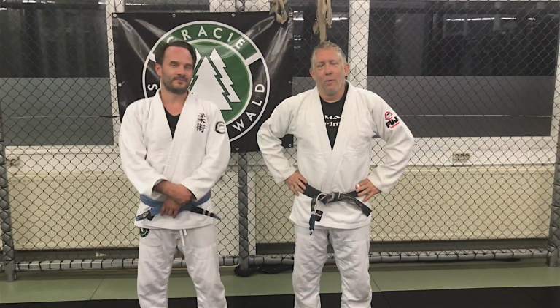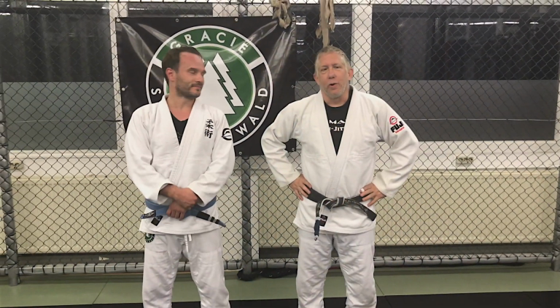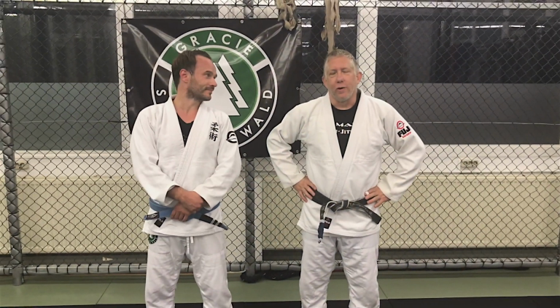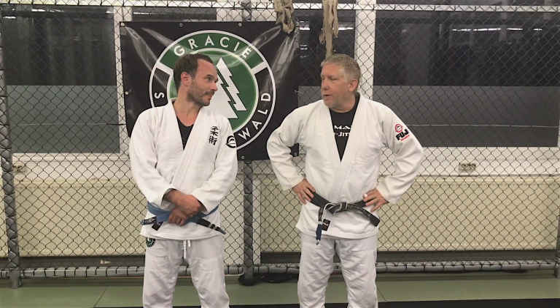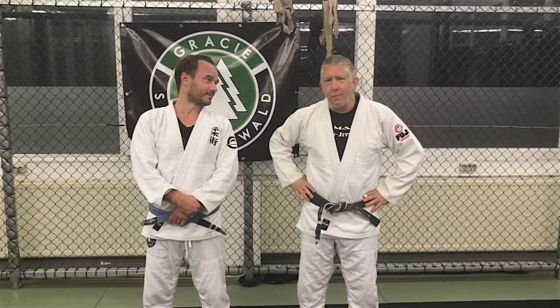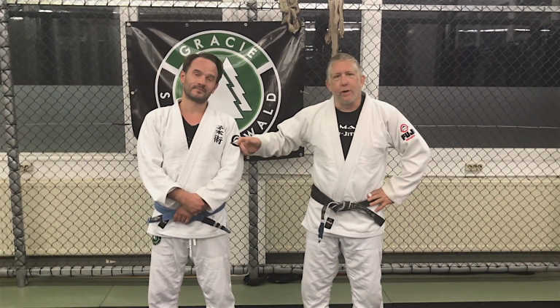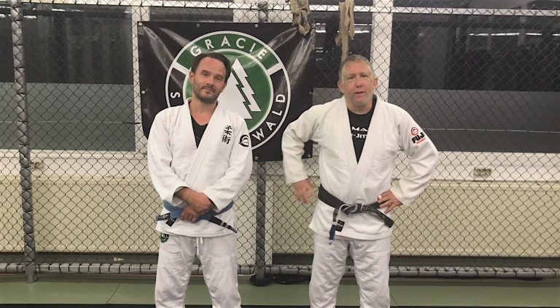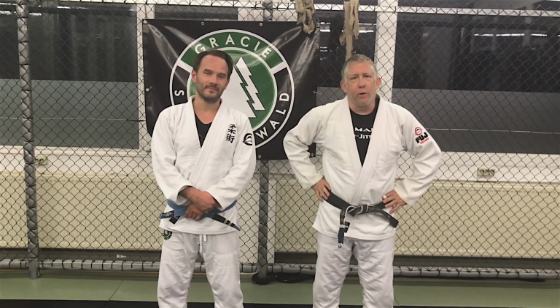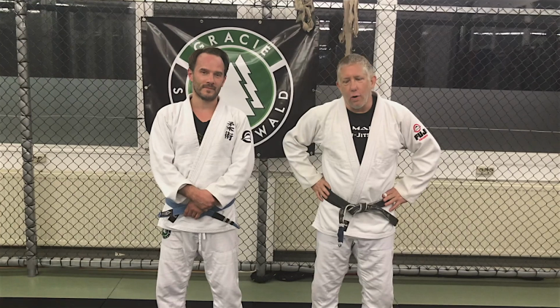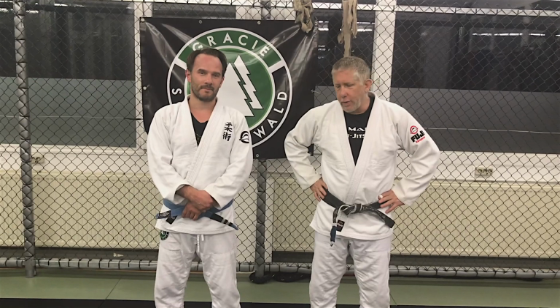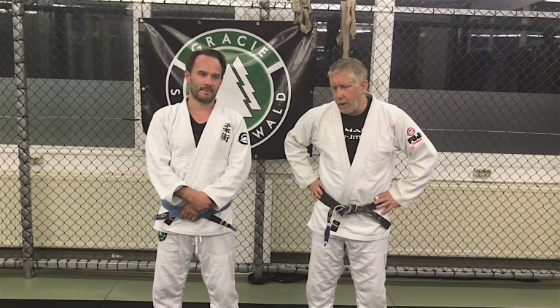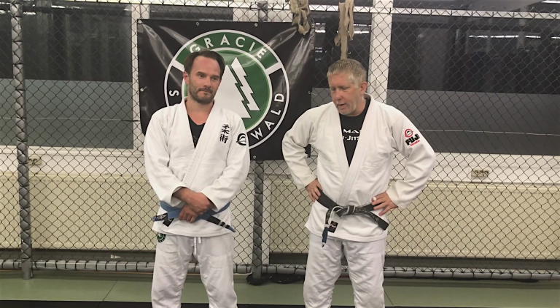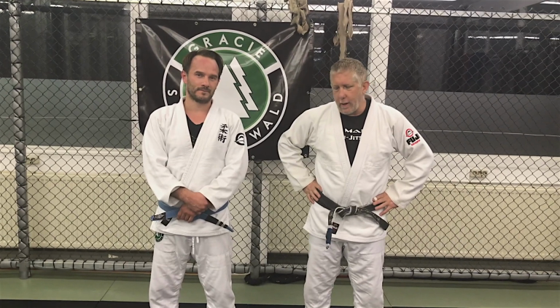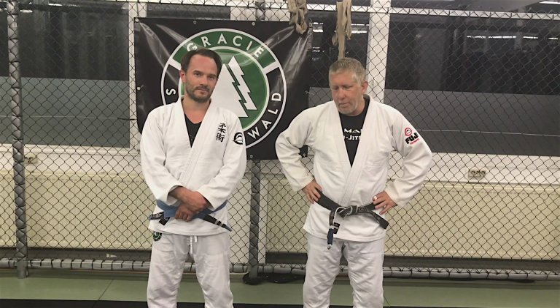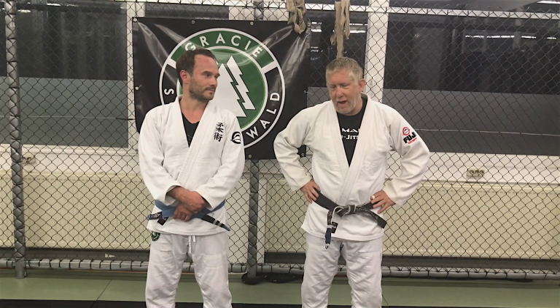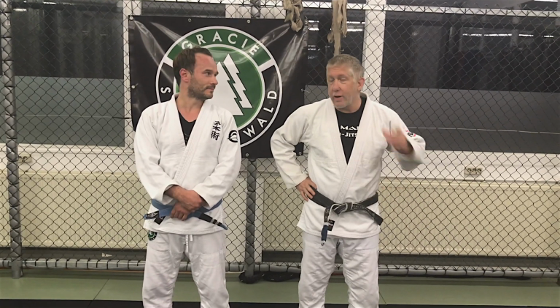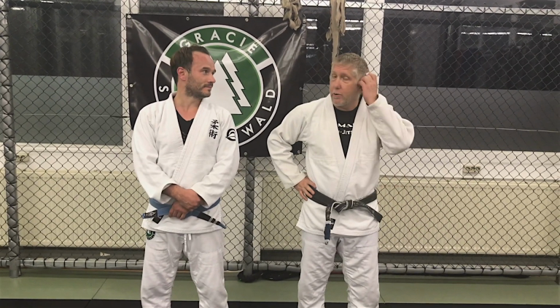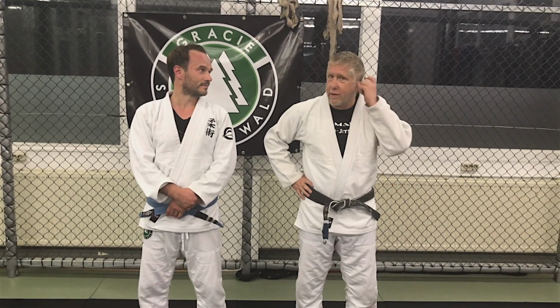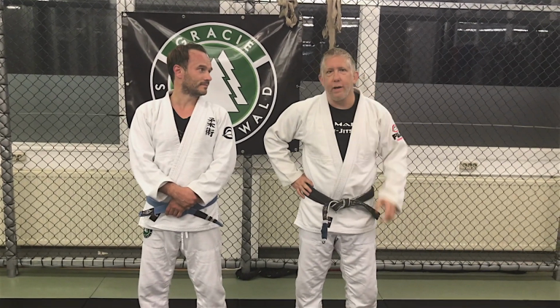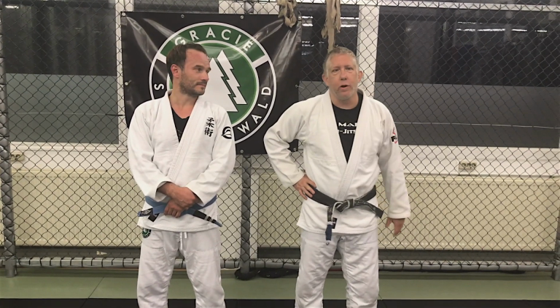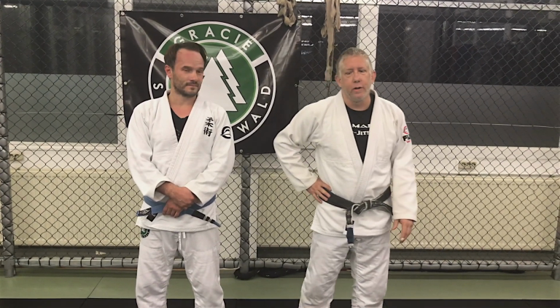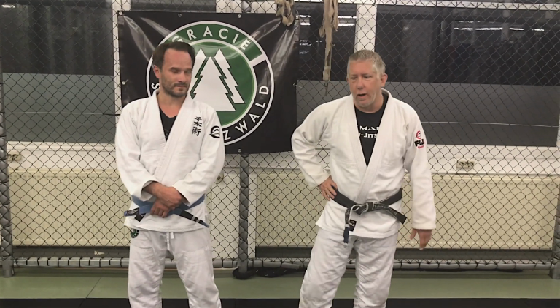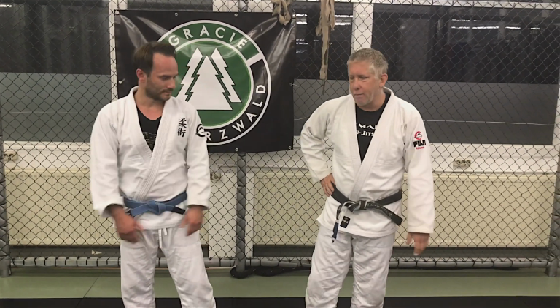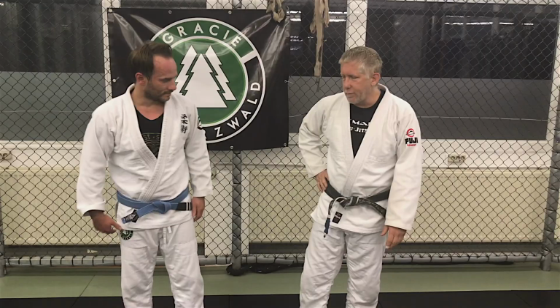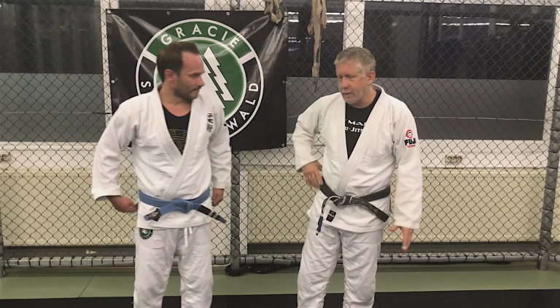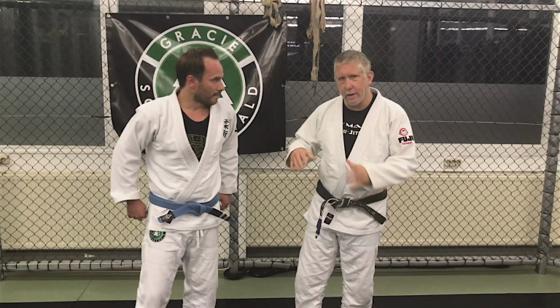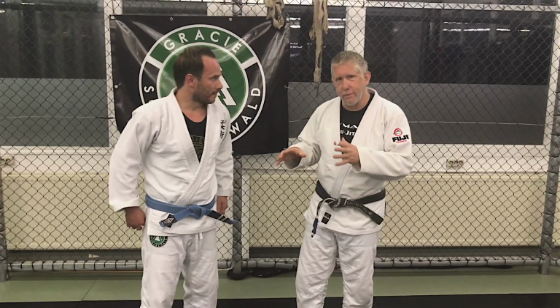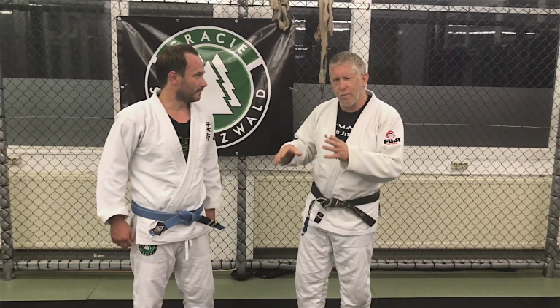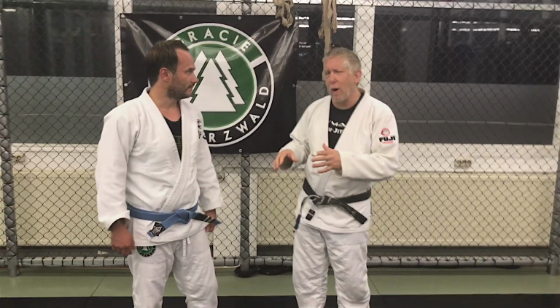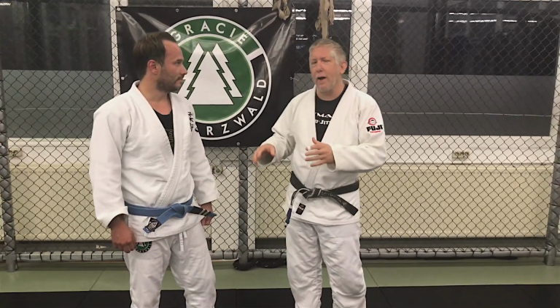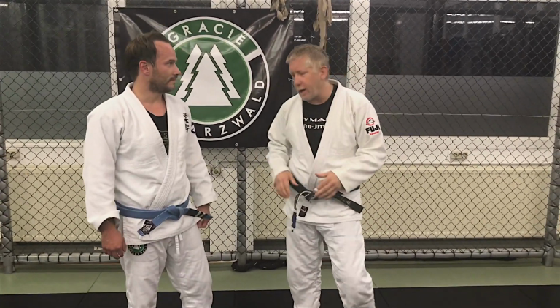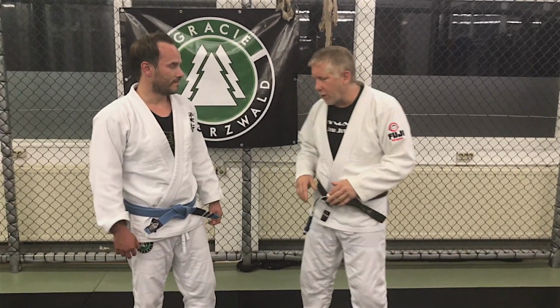Welcome to Gracie Schwarzfeld. I'm here with Aircon Mete. We're going to go over a pass I'd like to do against the De La Riva guard — kind of a problematic De La Riva guard.